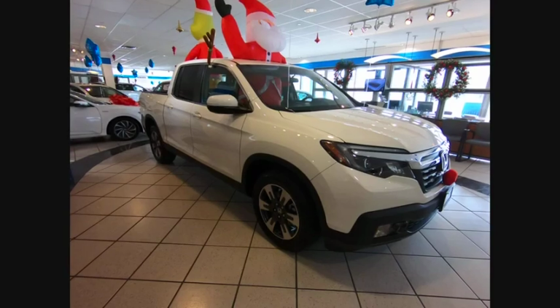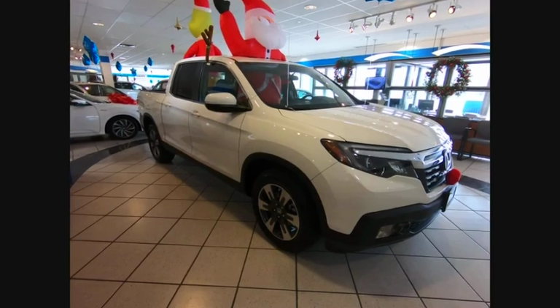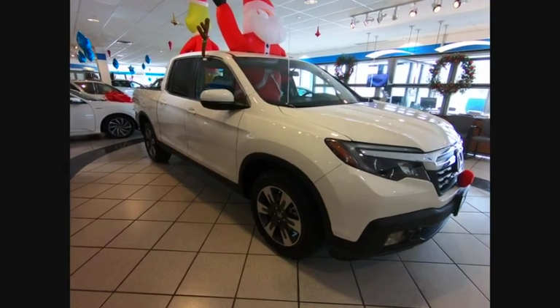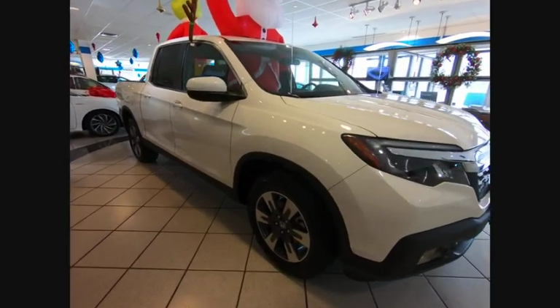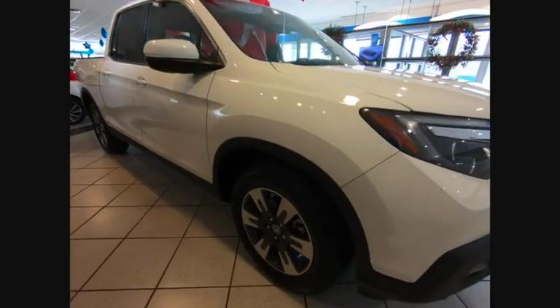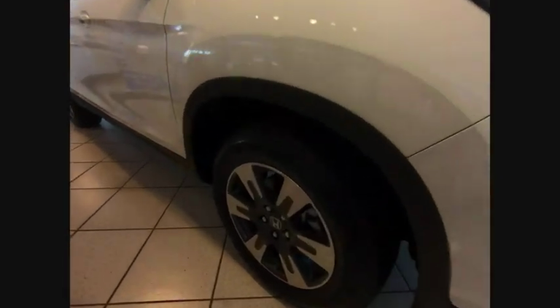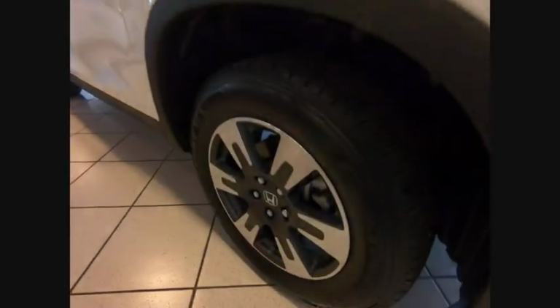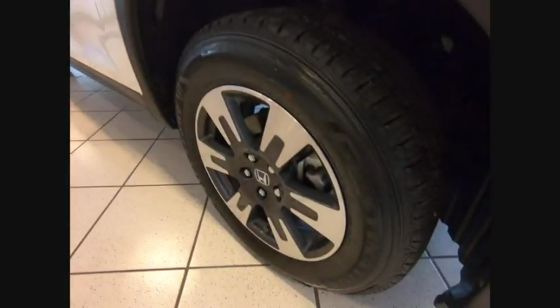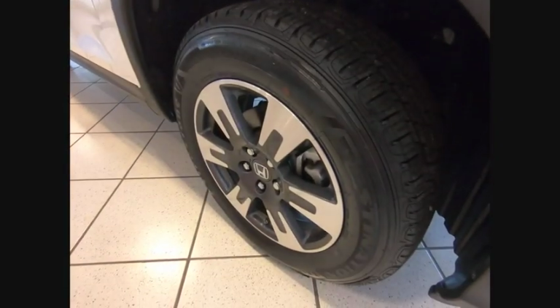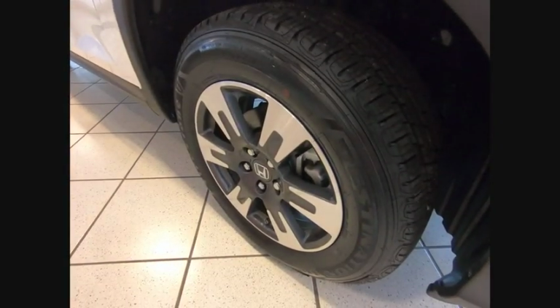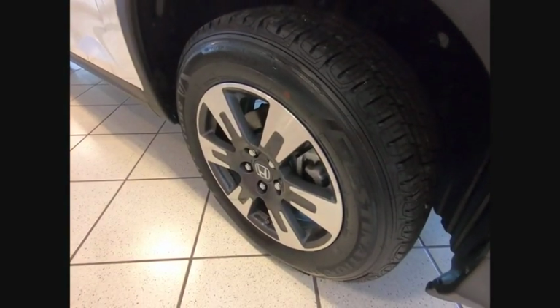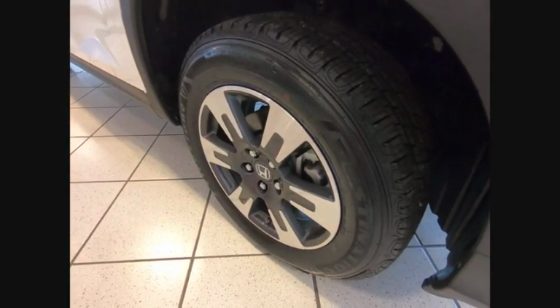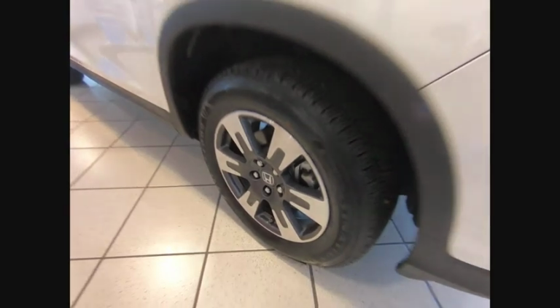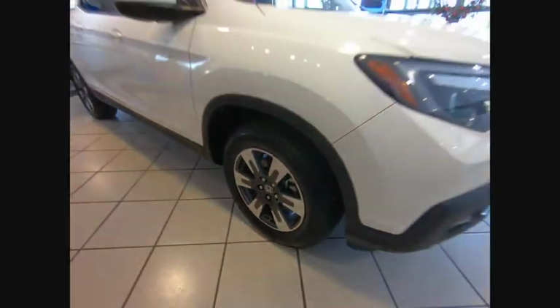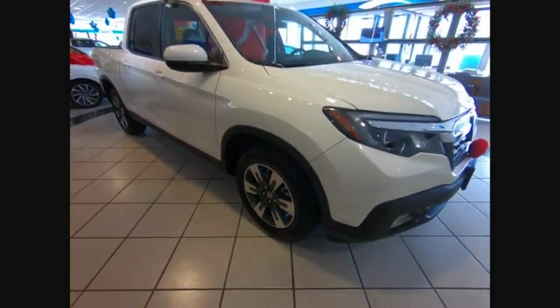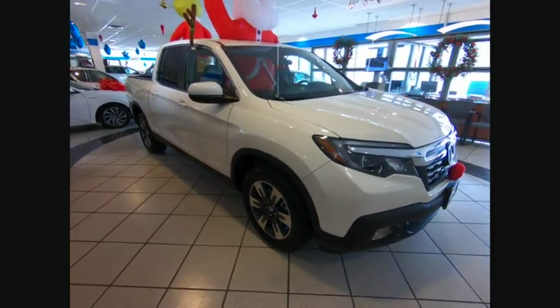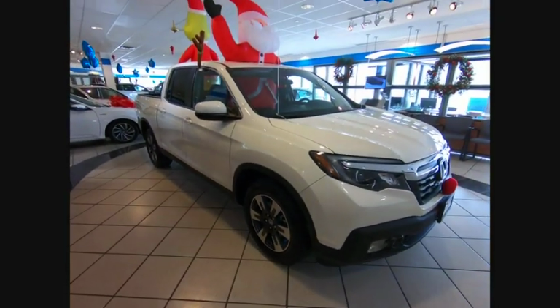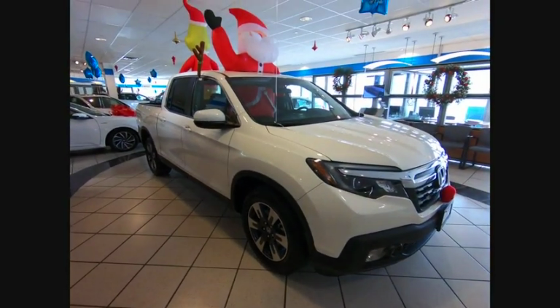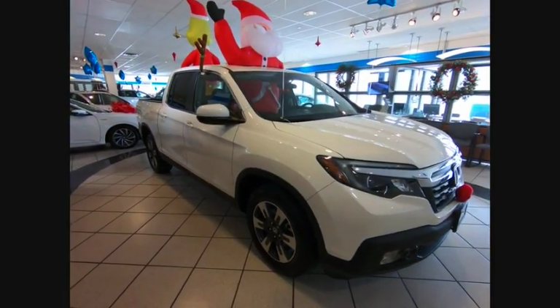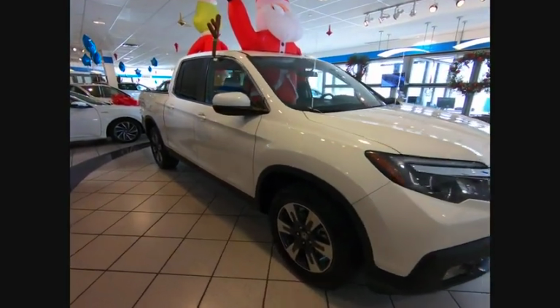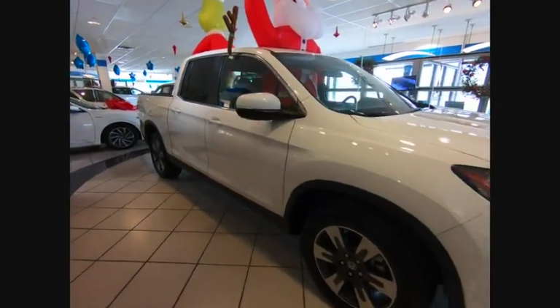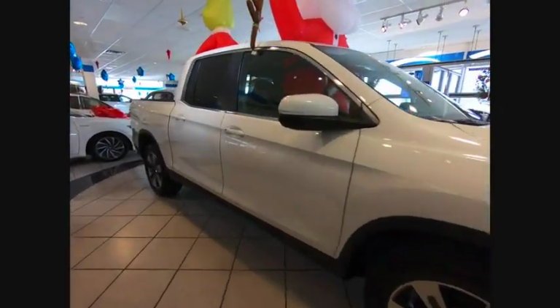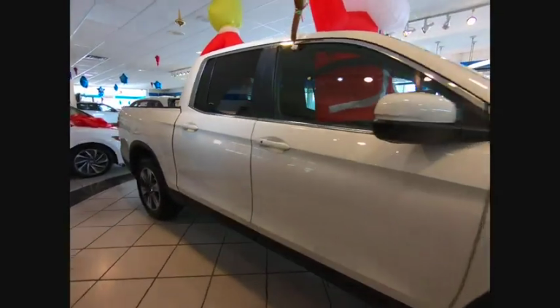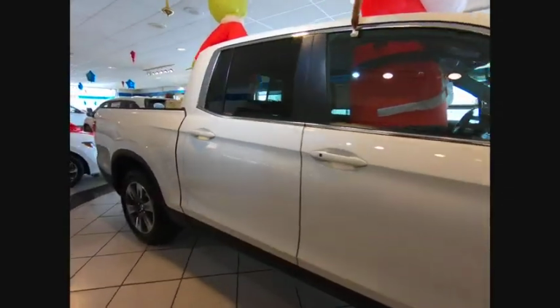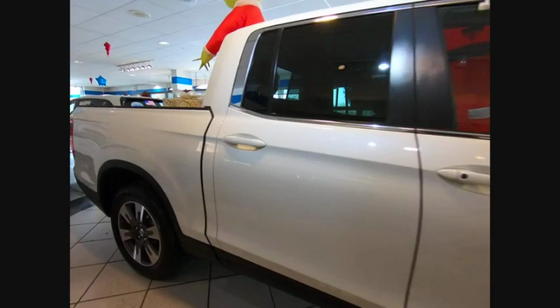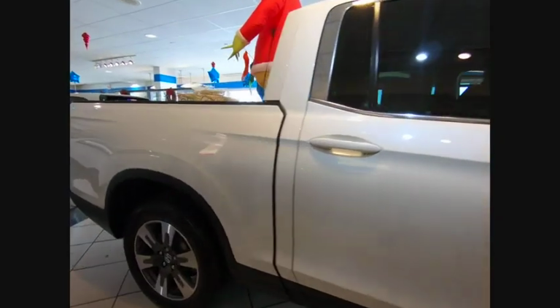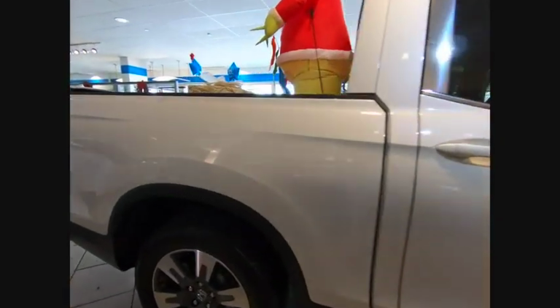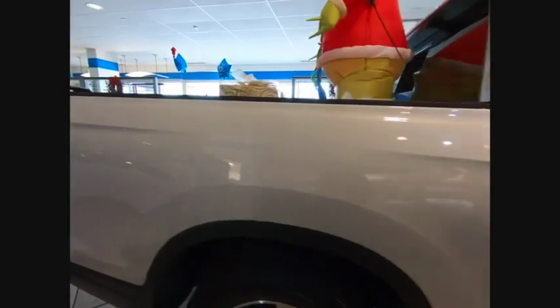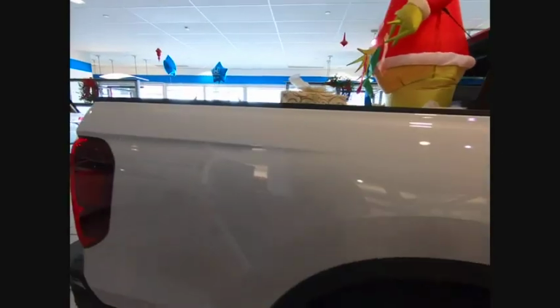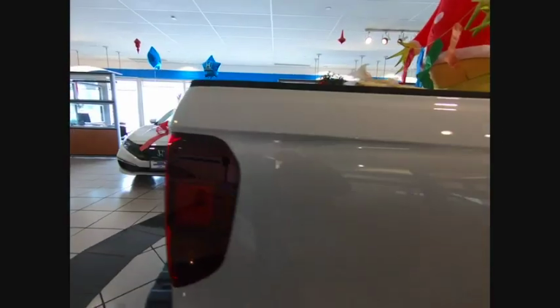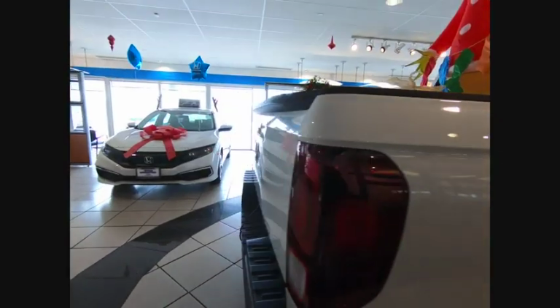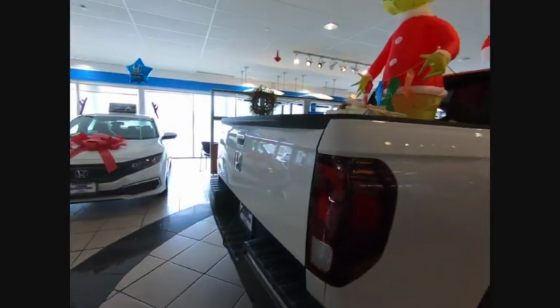Make a great choice today with the 2019 Ridgeline. The Ridgeline was designed to give you exactly what you need to get the job done. And with Honda quality built right in, this truck can be with you for the long haul.